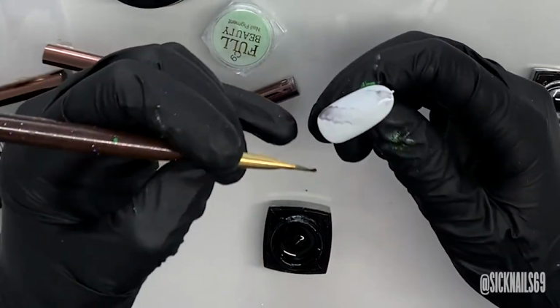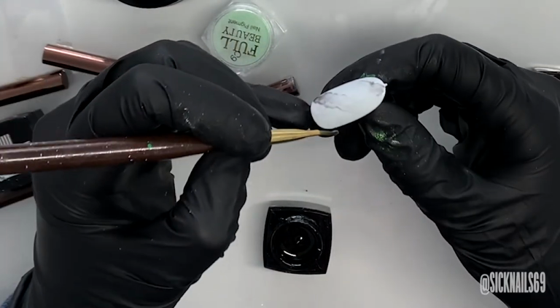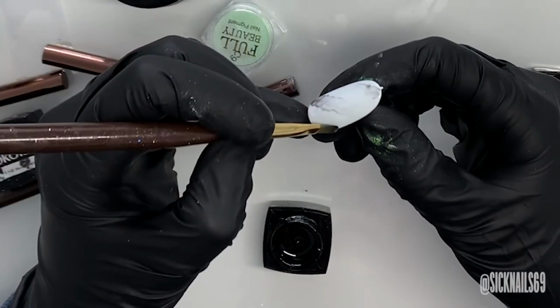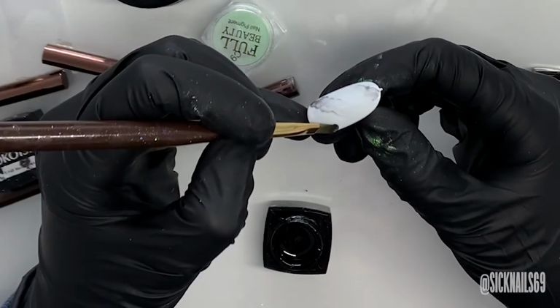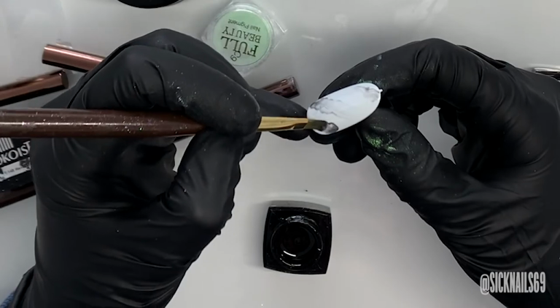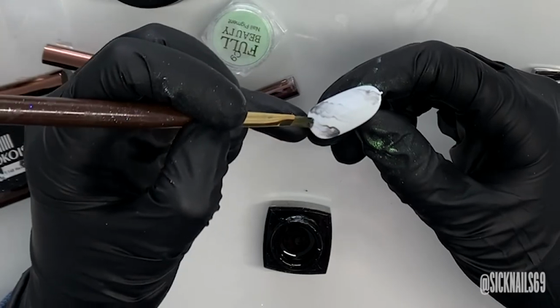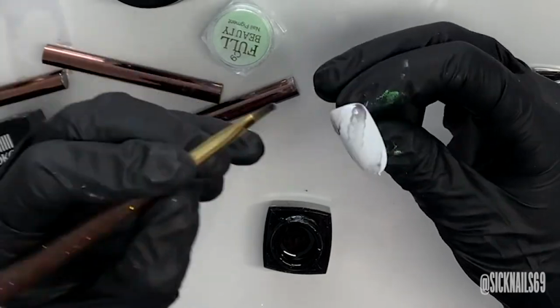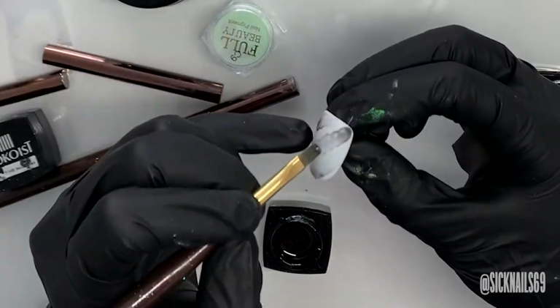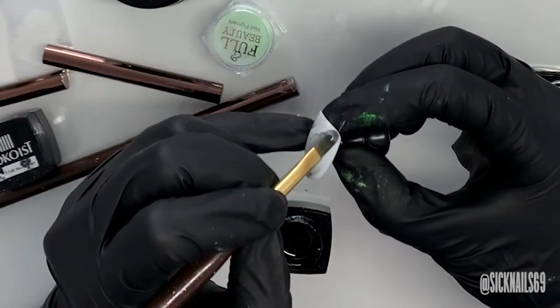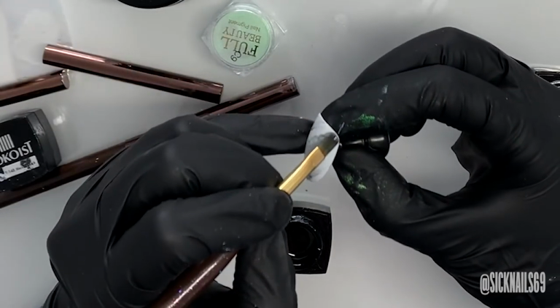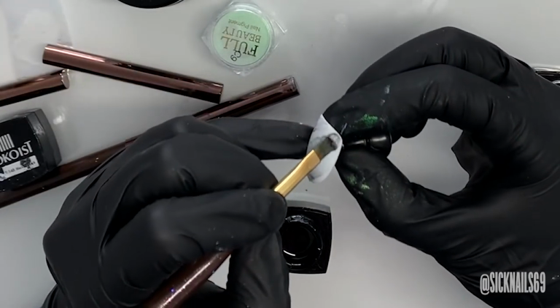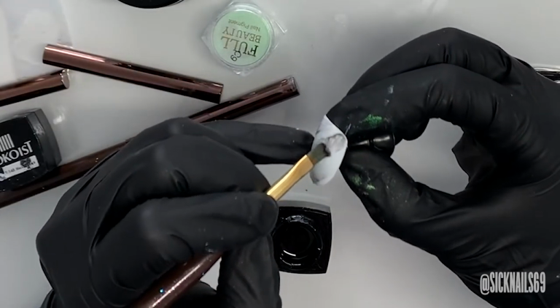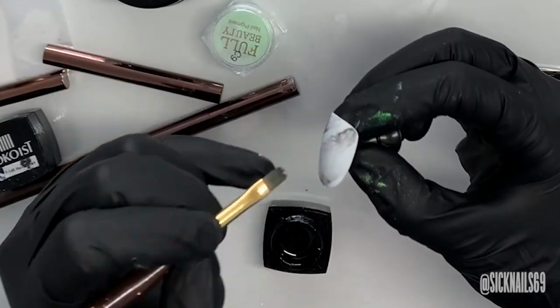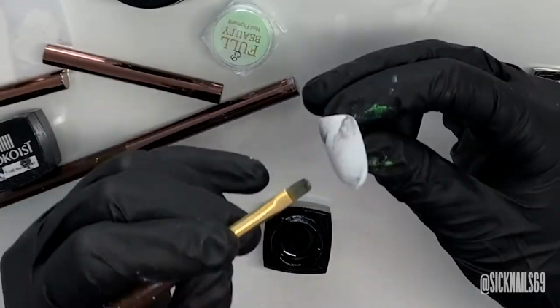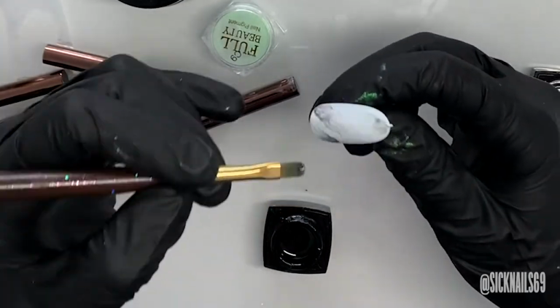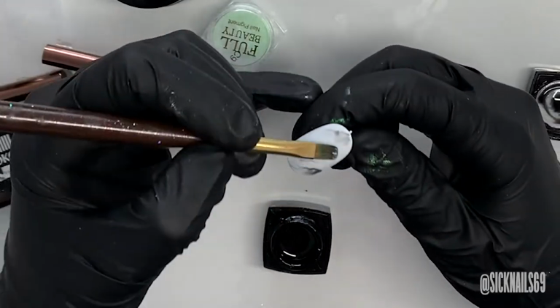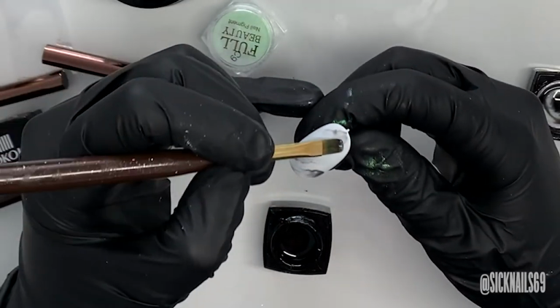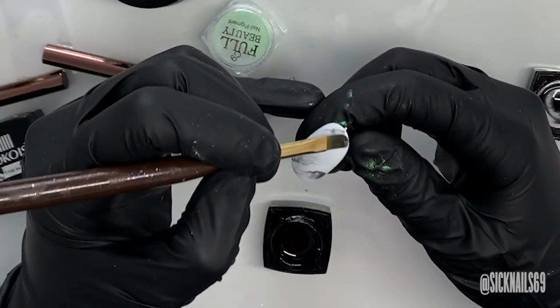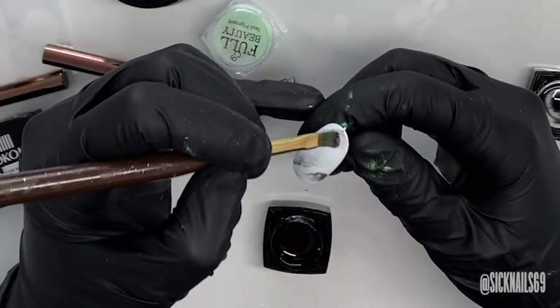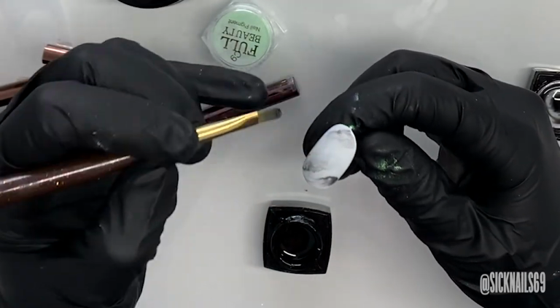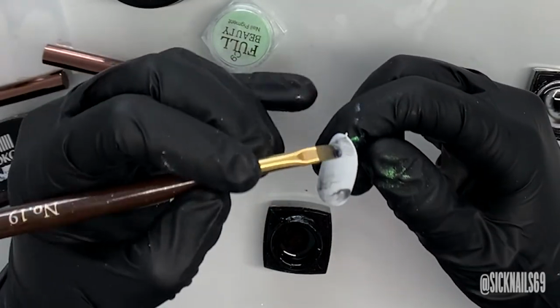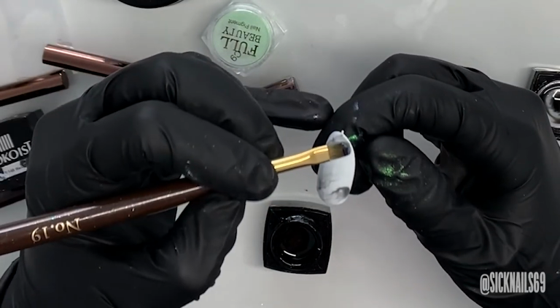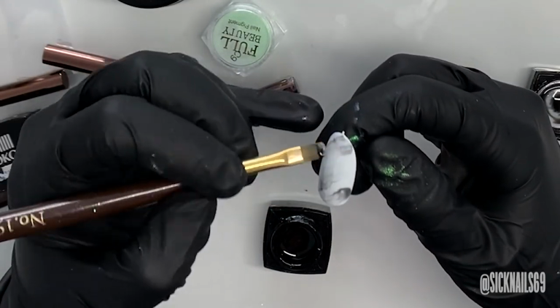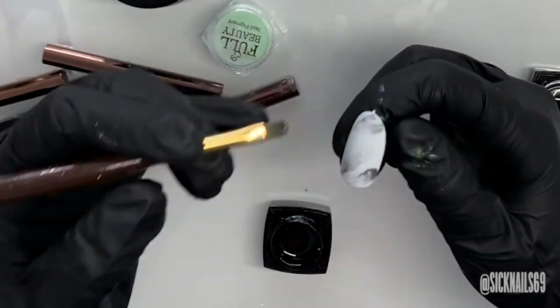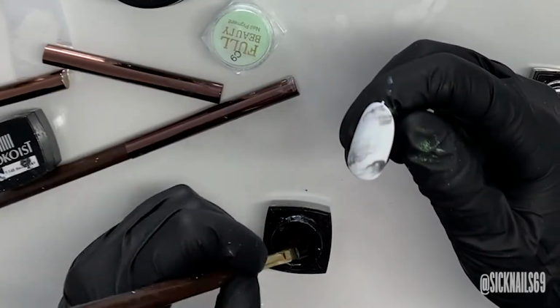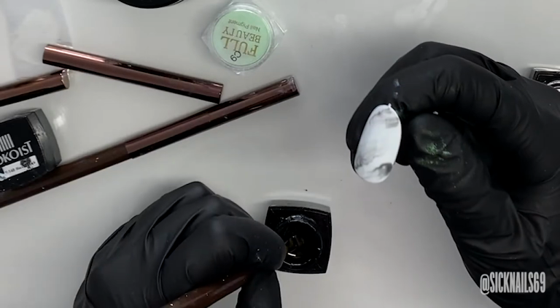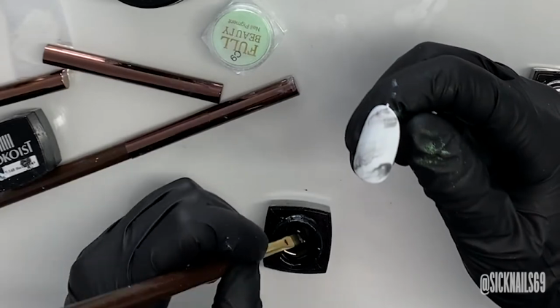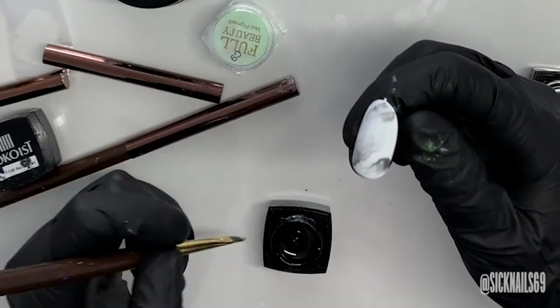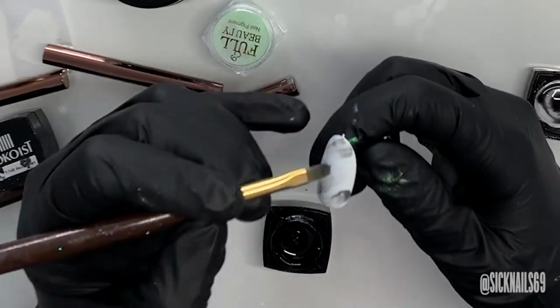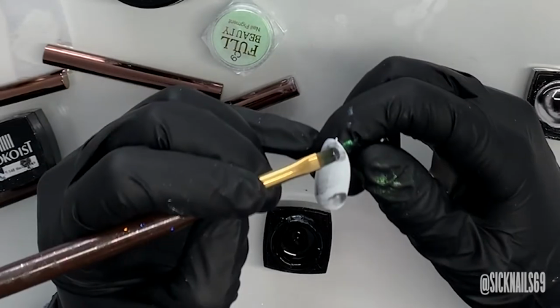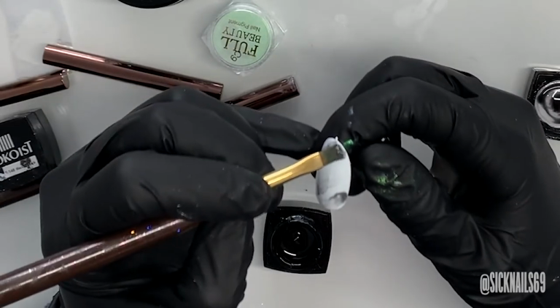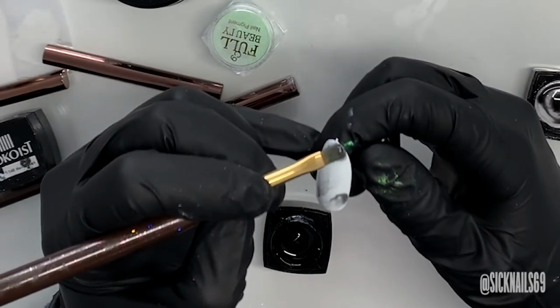Black martini is kind of like a sheer grayish blackish situation, and that helps to give a little bit of the dimension of the shell.